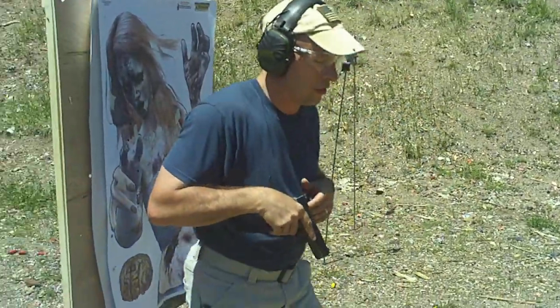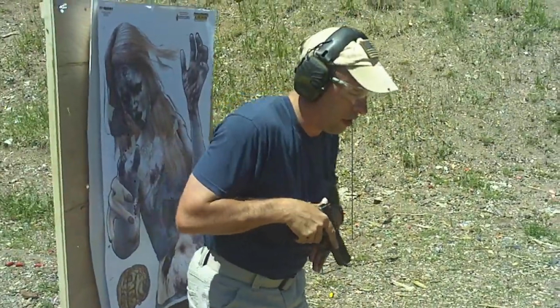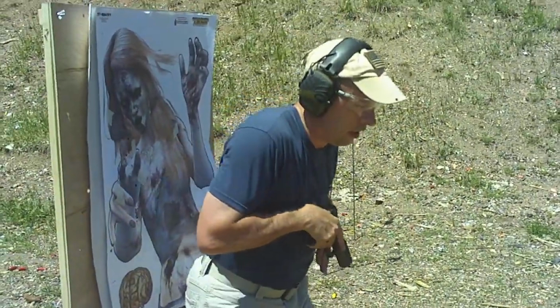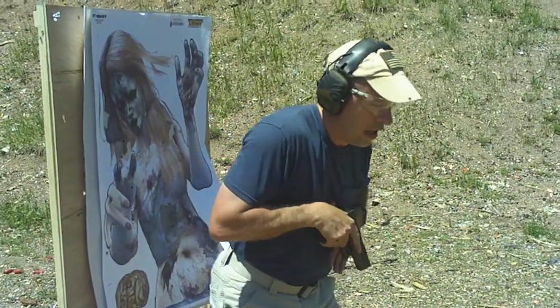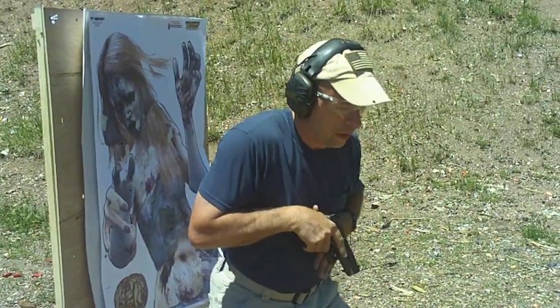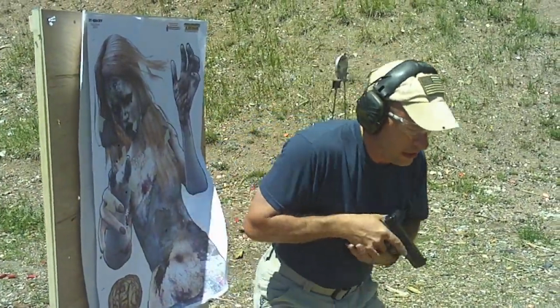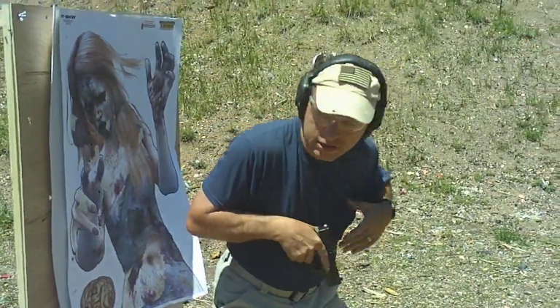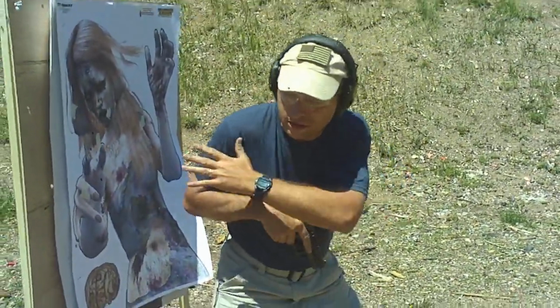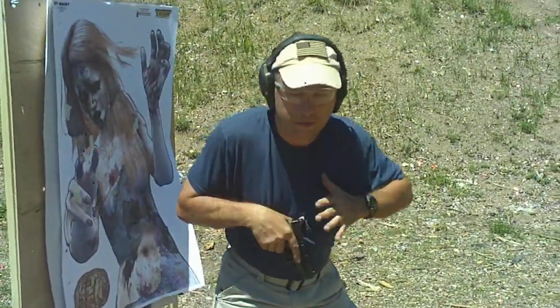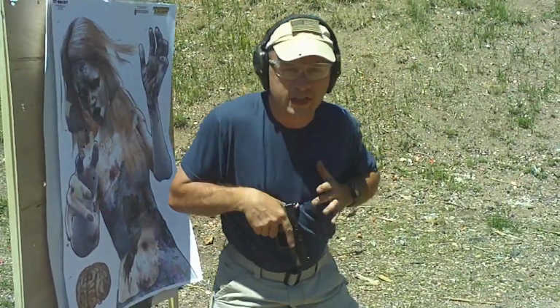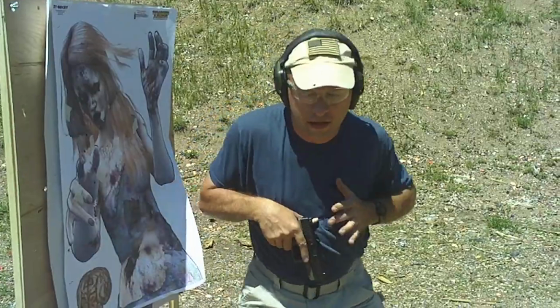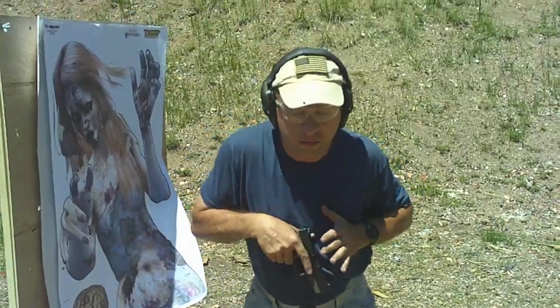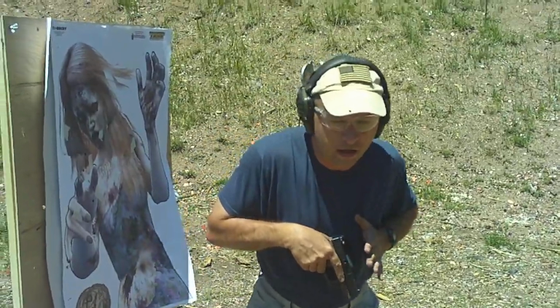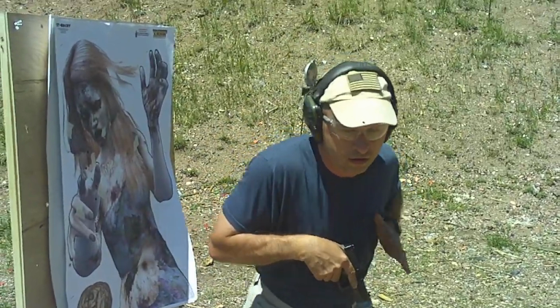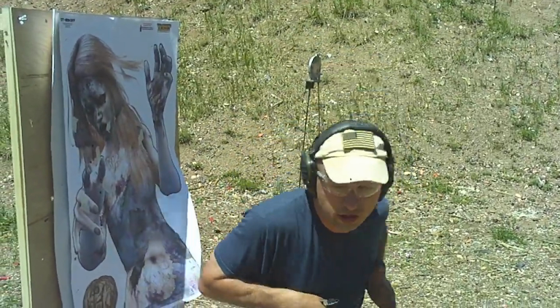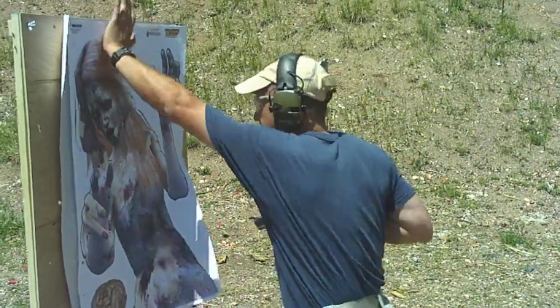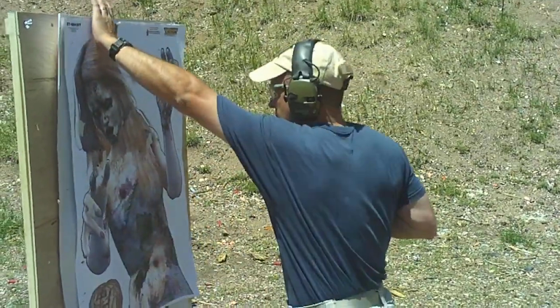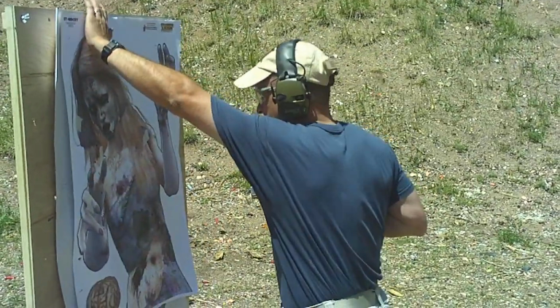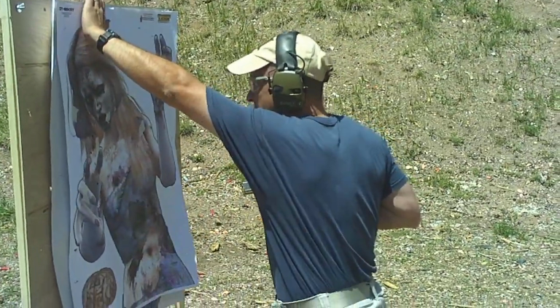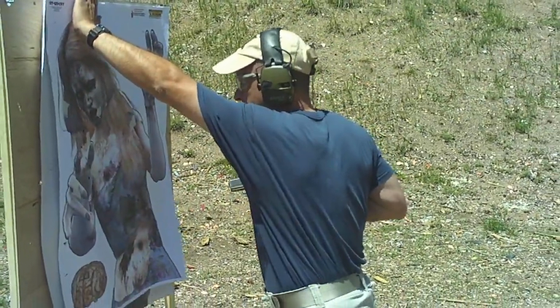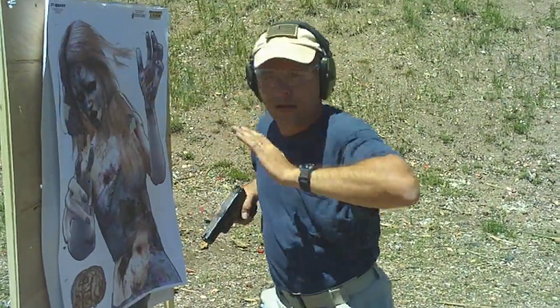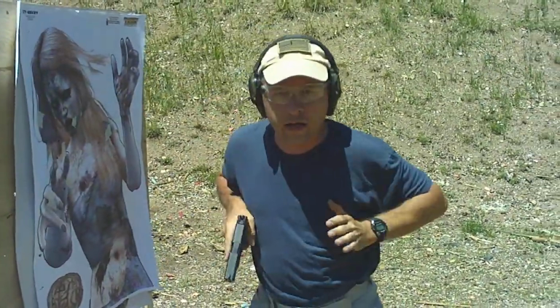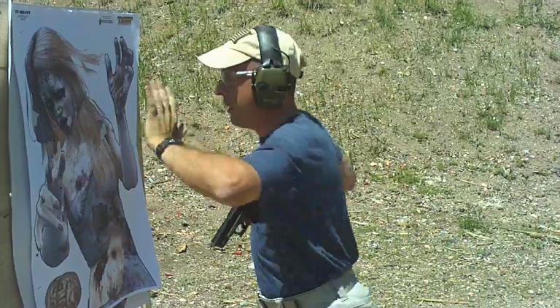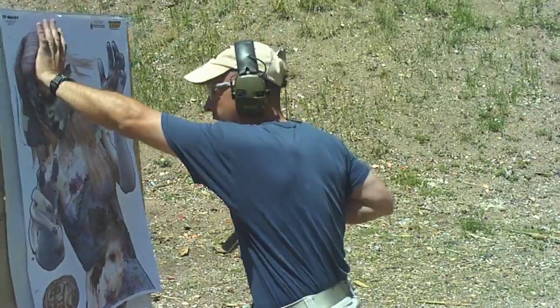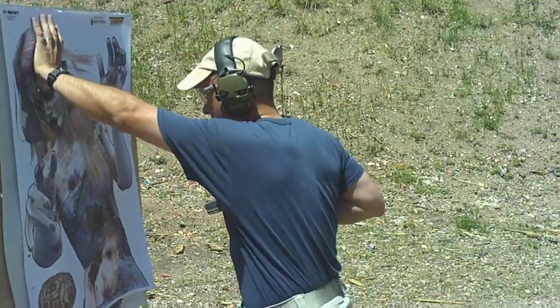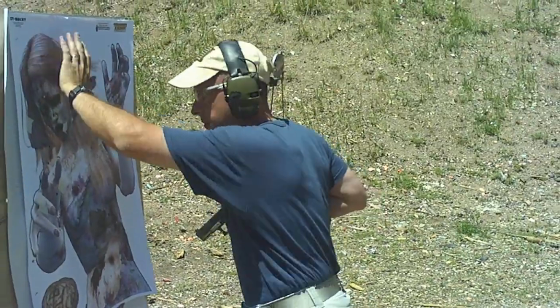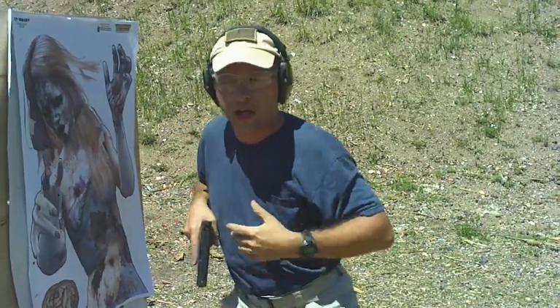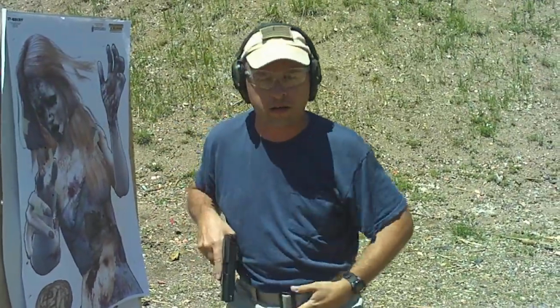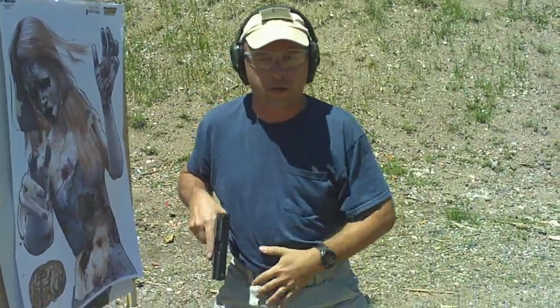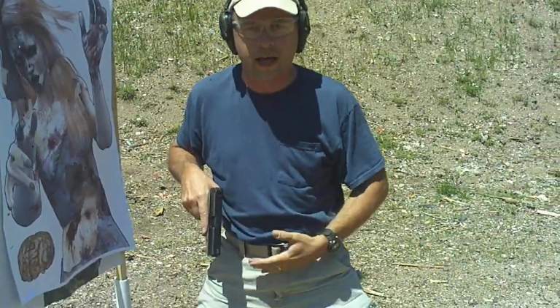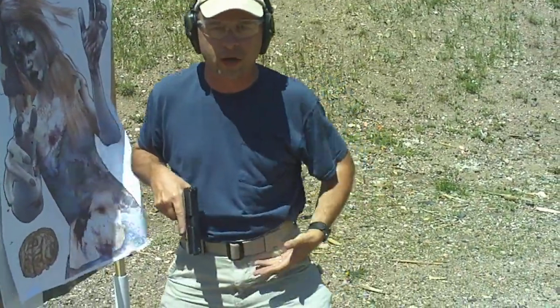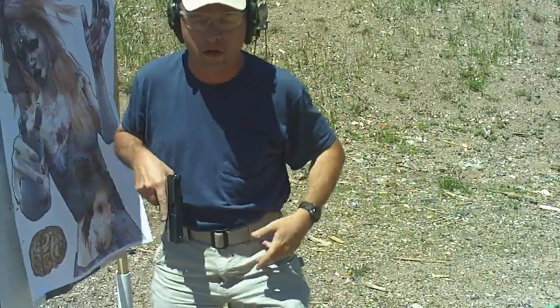Next one — you're here, and for whatever reason it's coming in from the side. So it's strike, shot. I've hit her in the head, and same thing — shot down into the lower thoracic cavity, pelvic girdle.